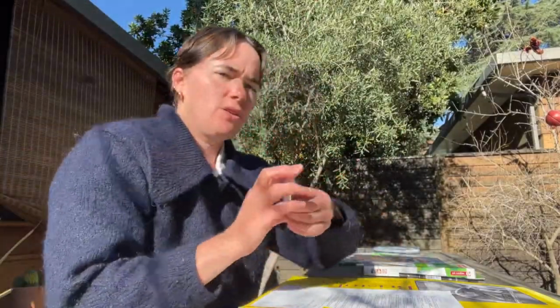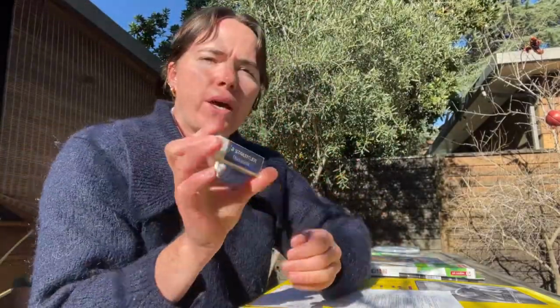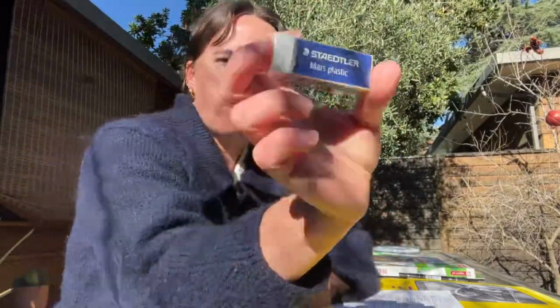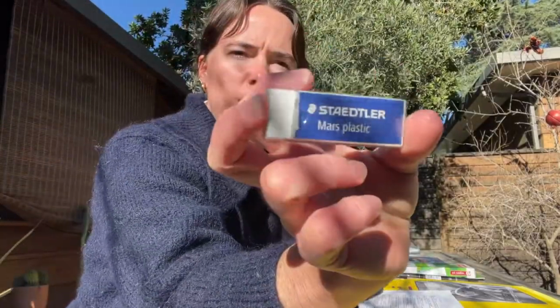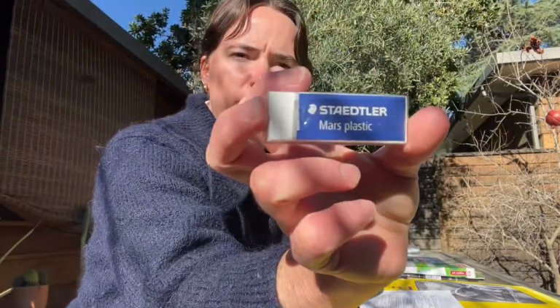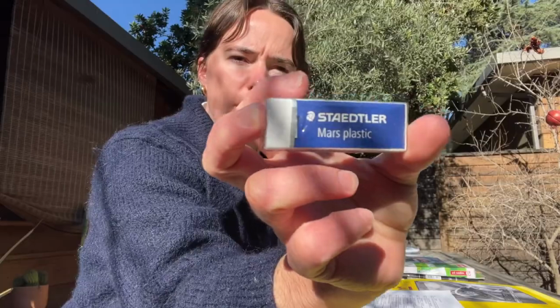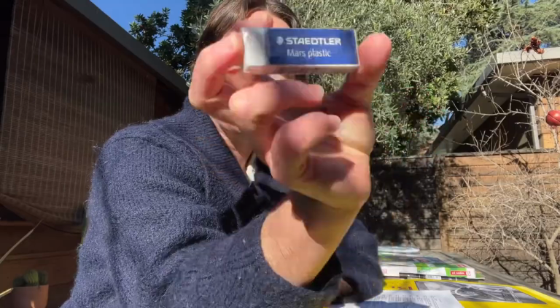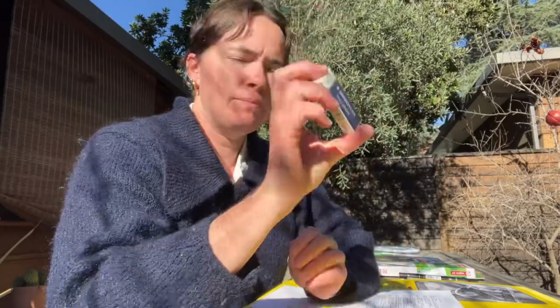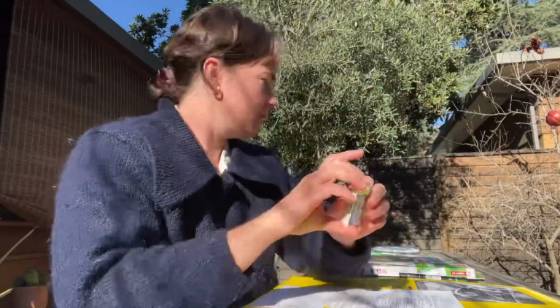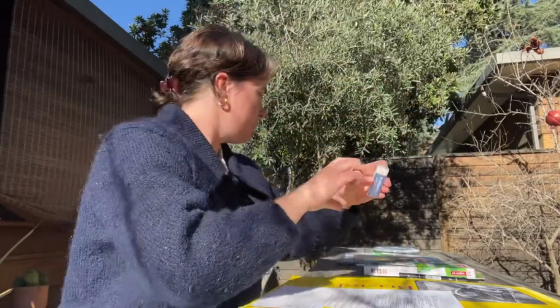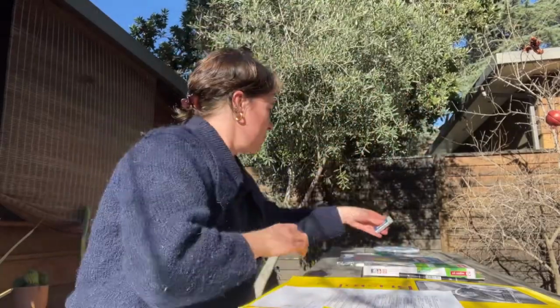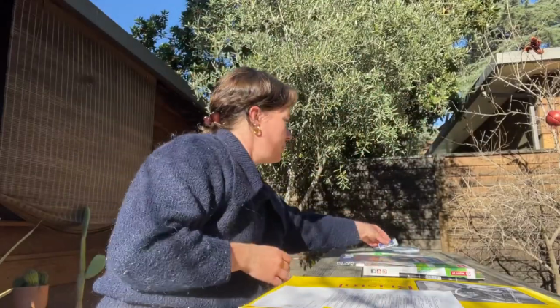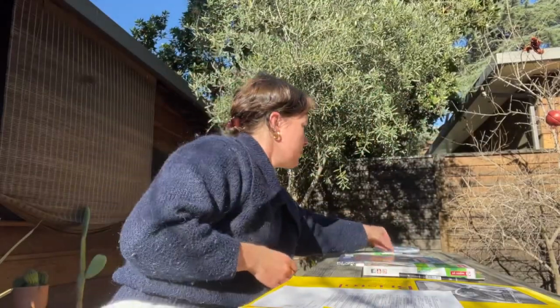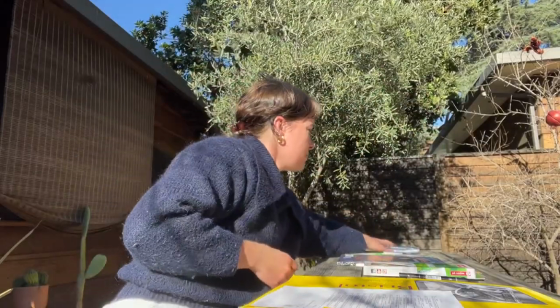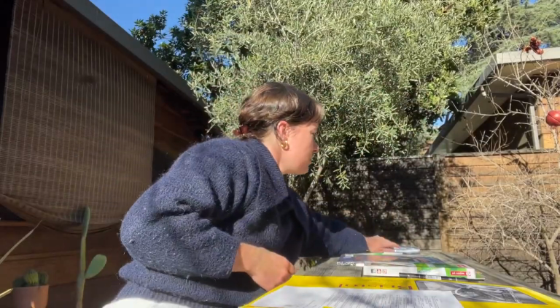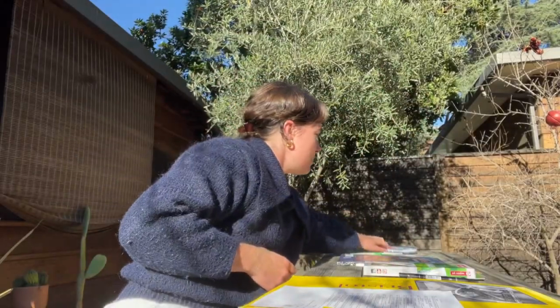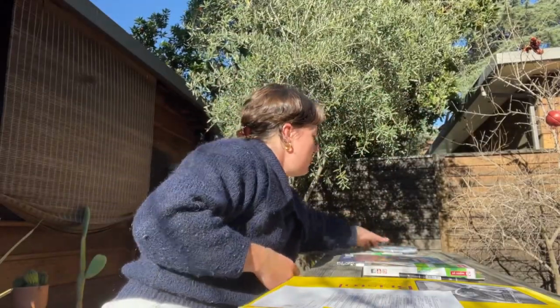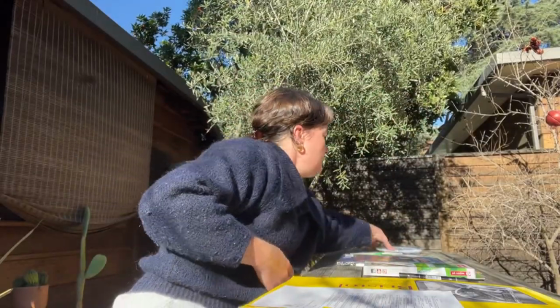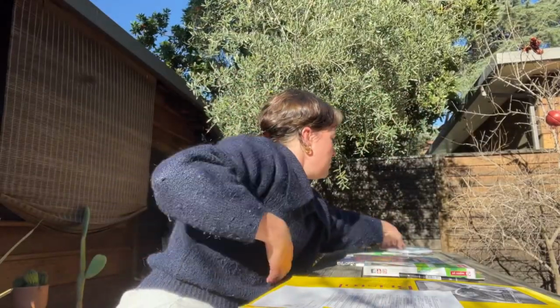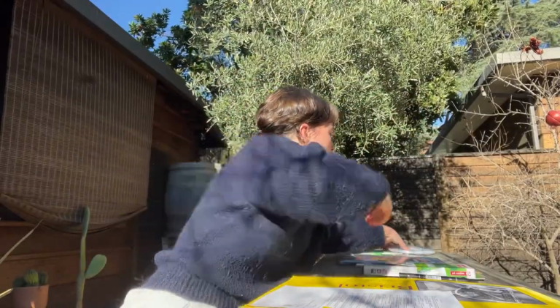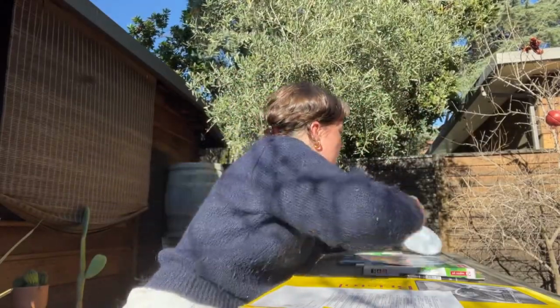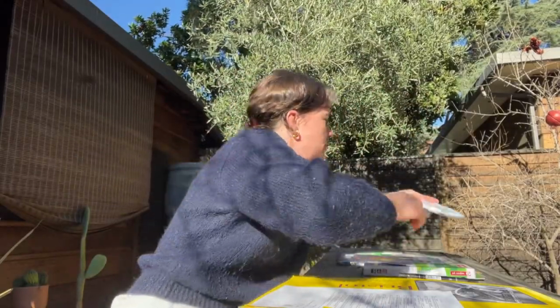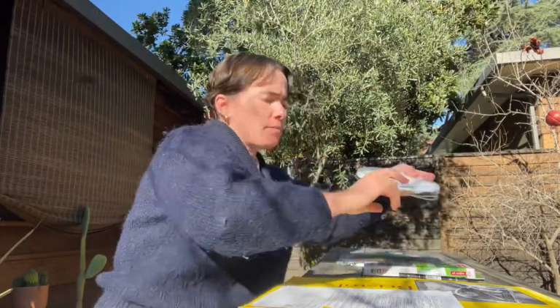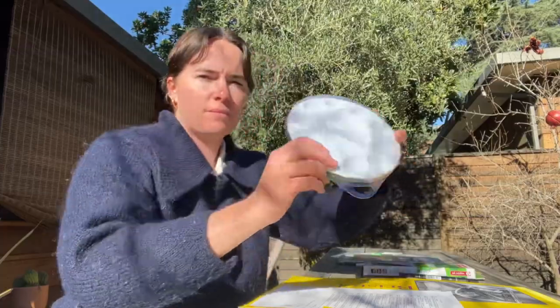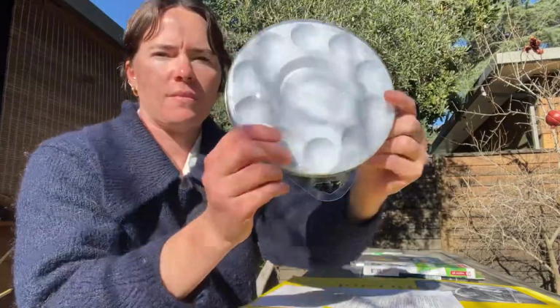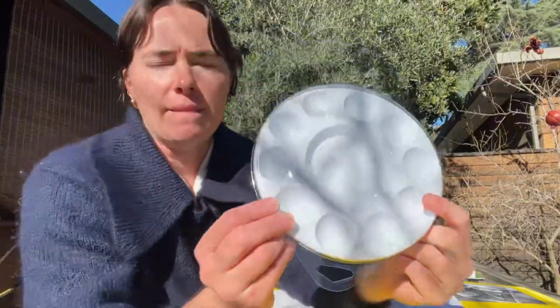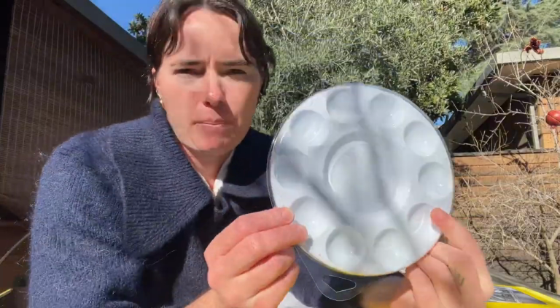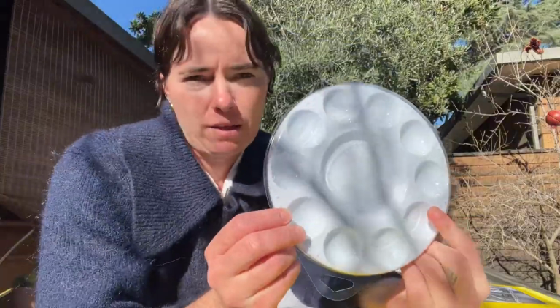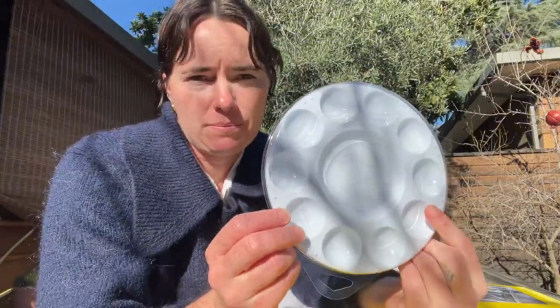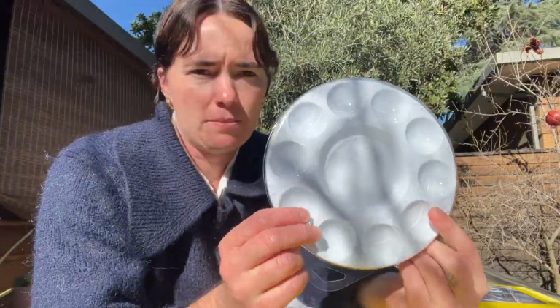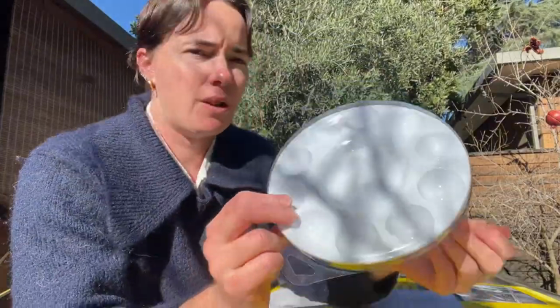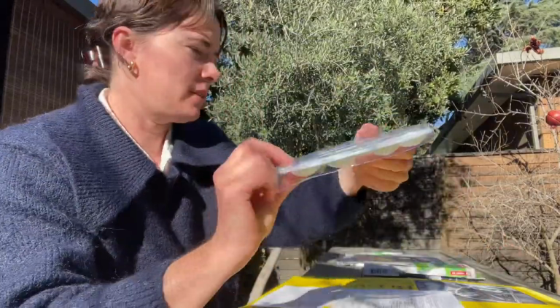You'll also have a white eraser, and then a palette. That'll be your last thing in the kit.